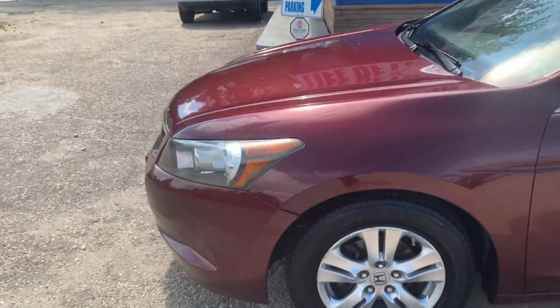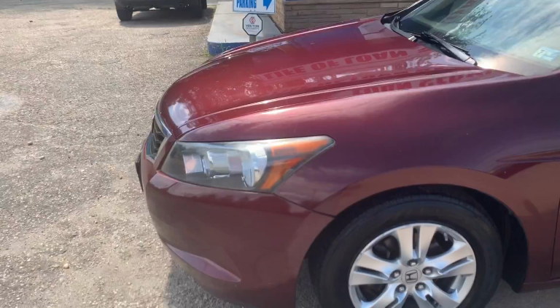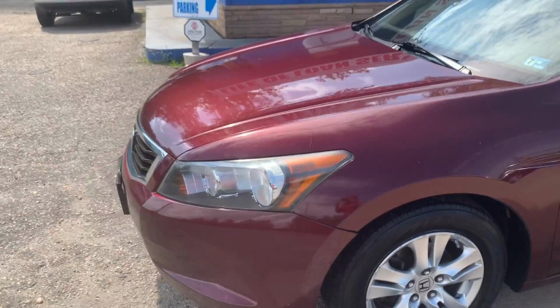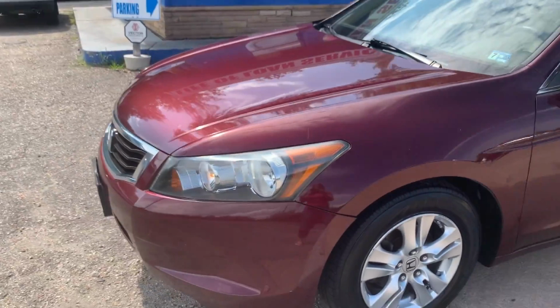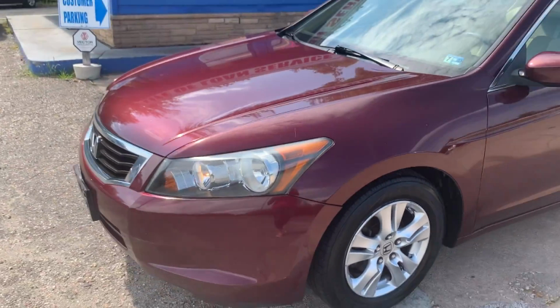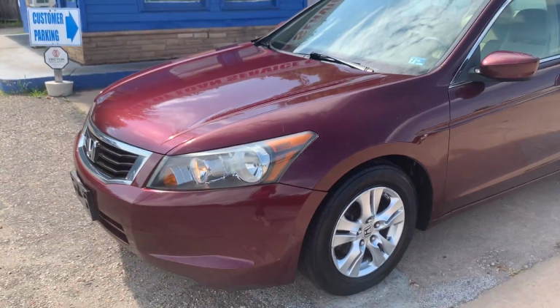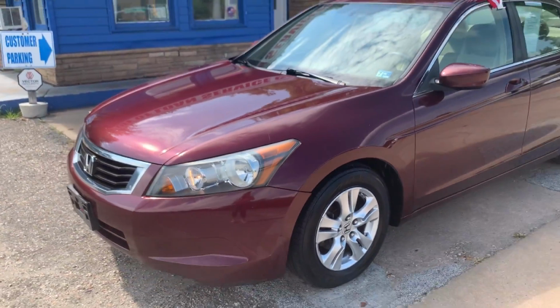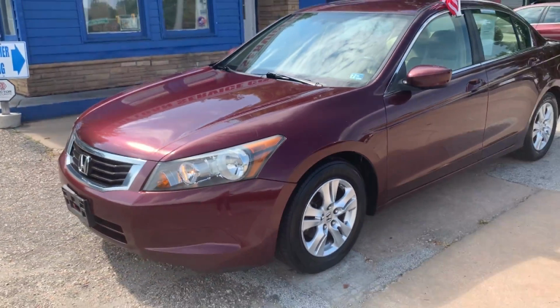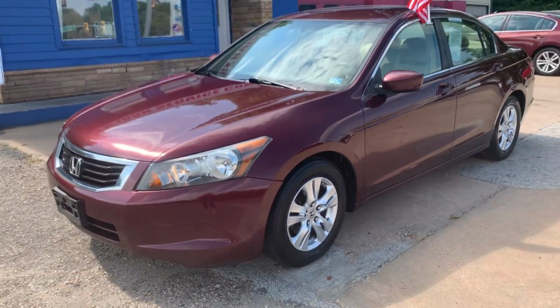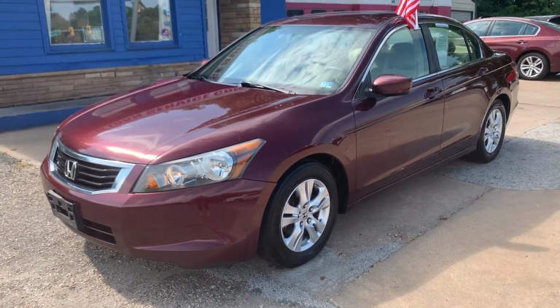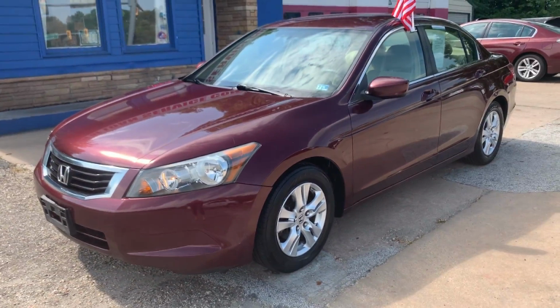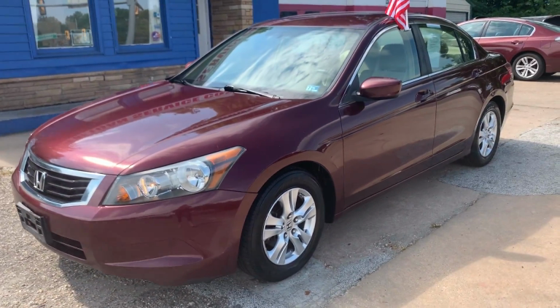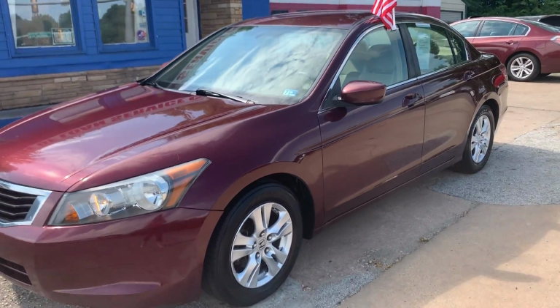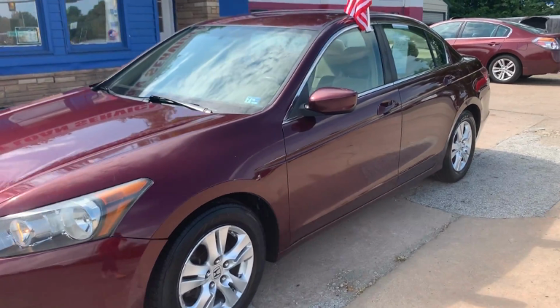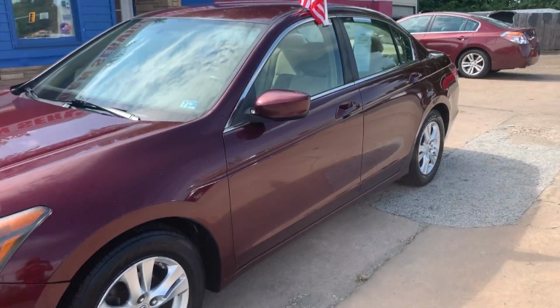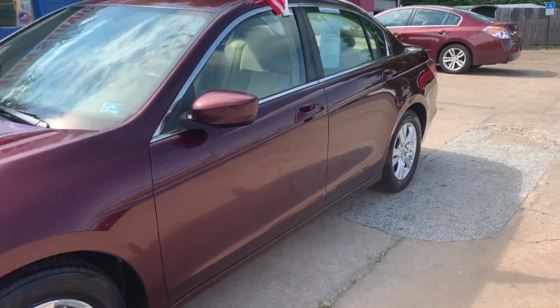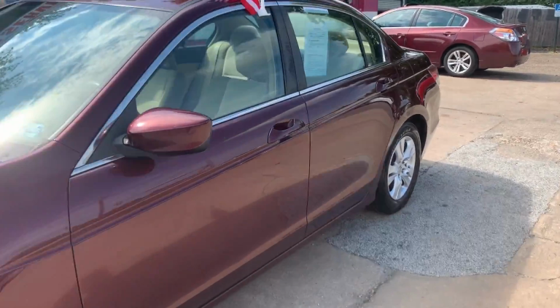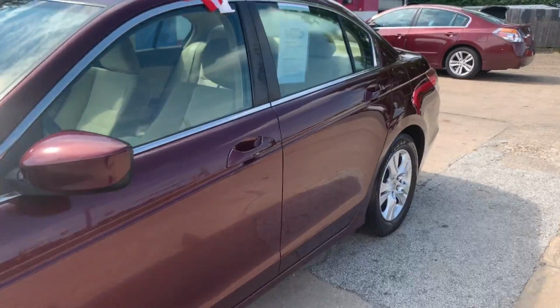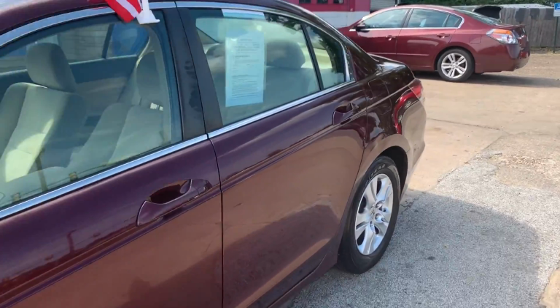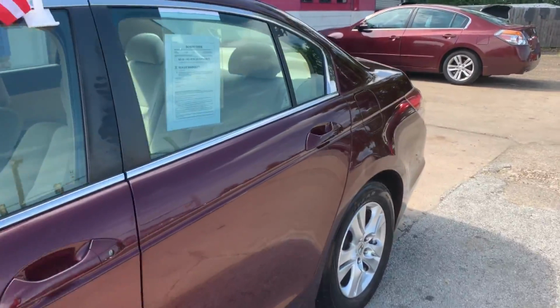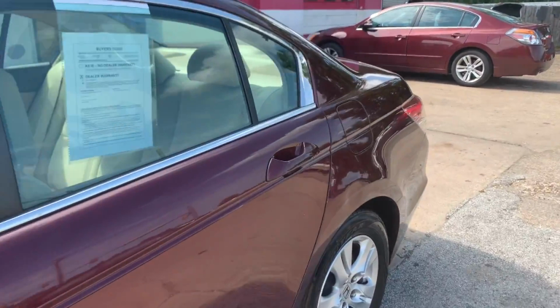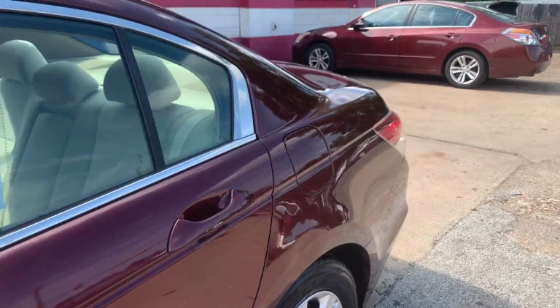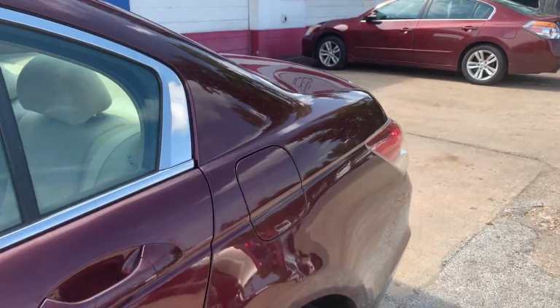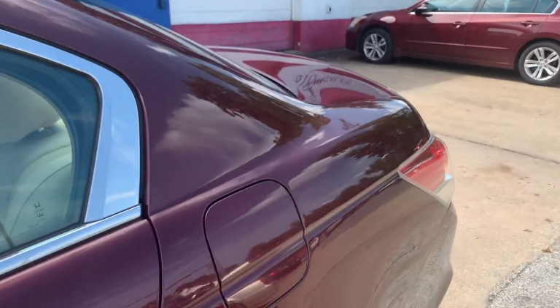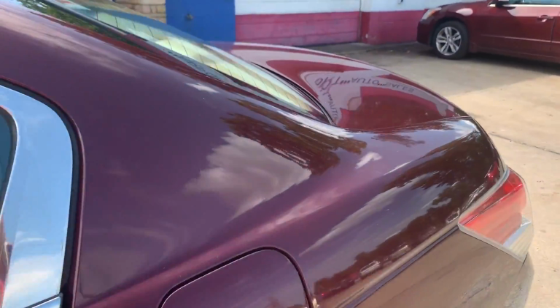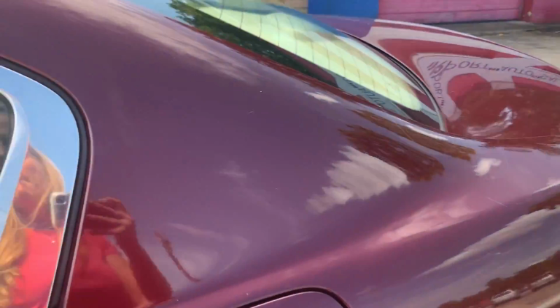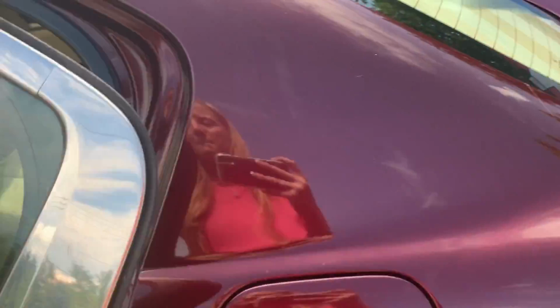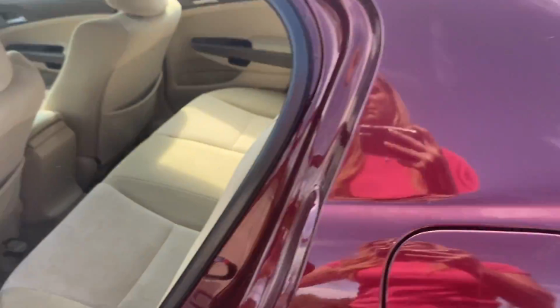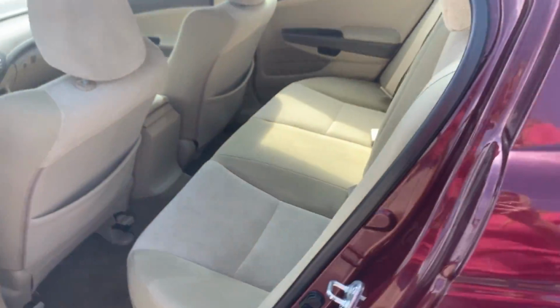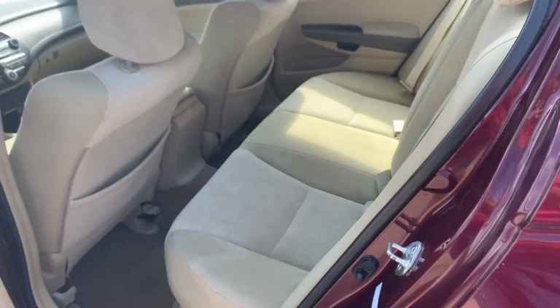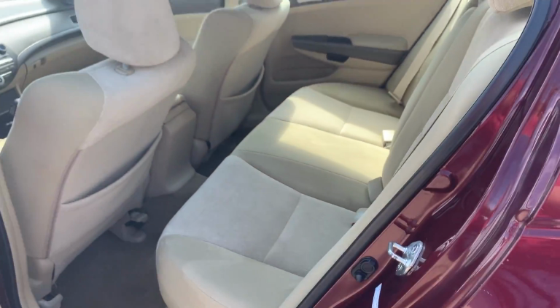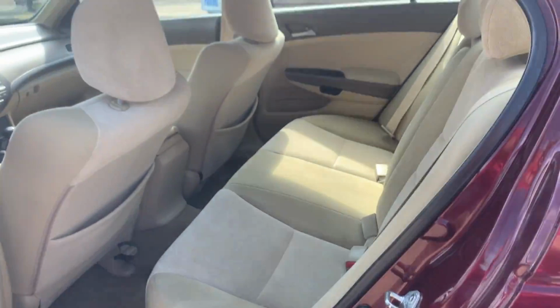The Accord does have brand new tires and alloy wheels. Tan cloth interior, seats five. Very clean interior.